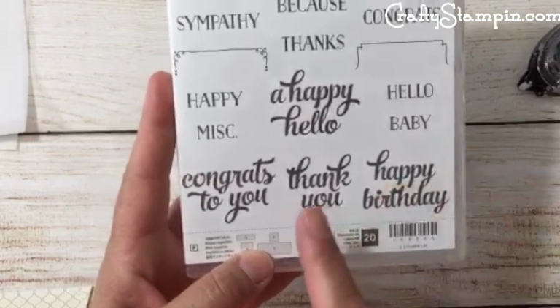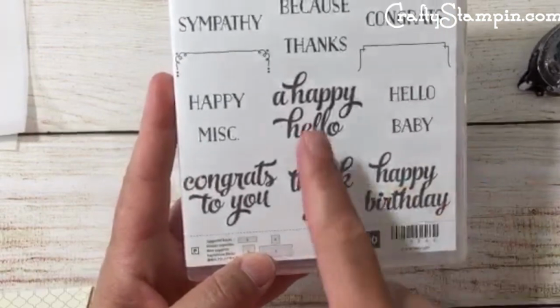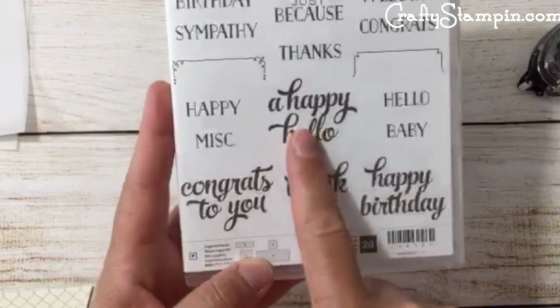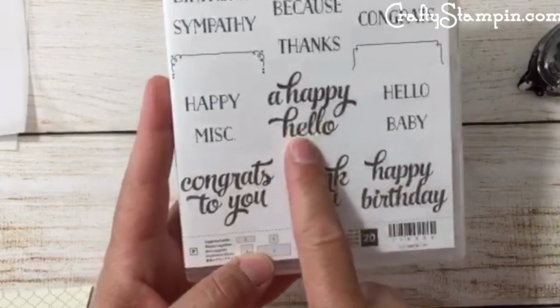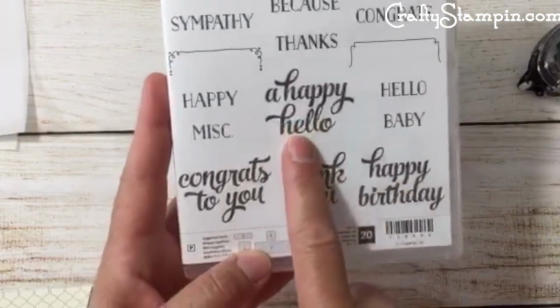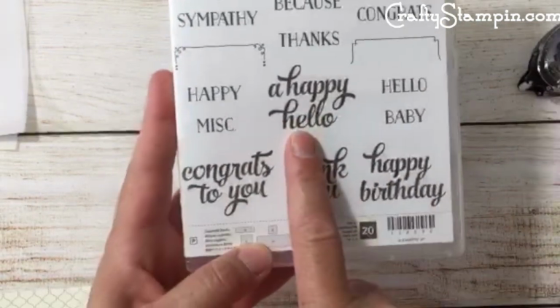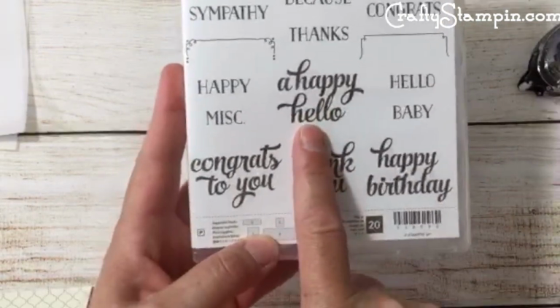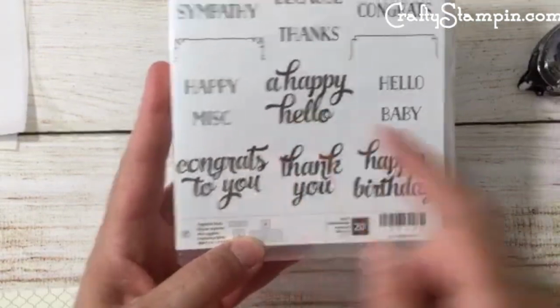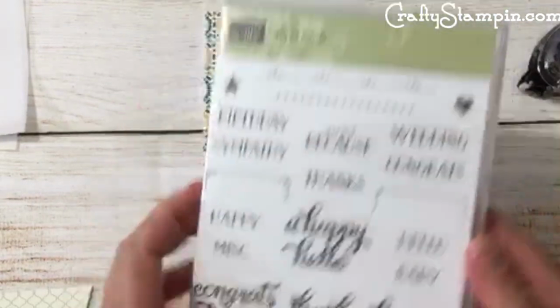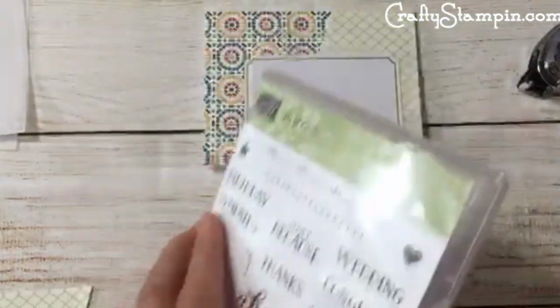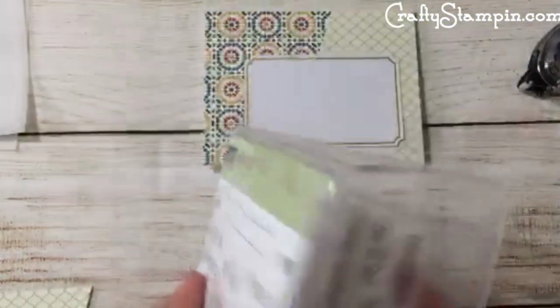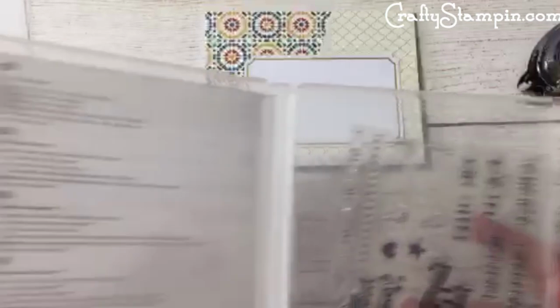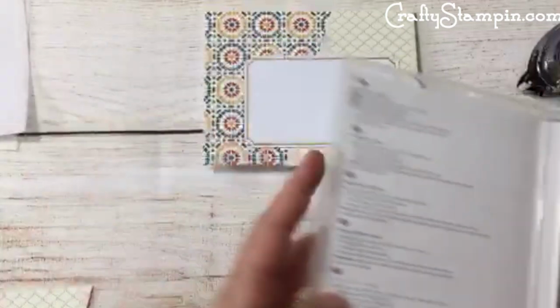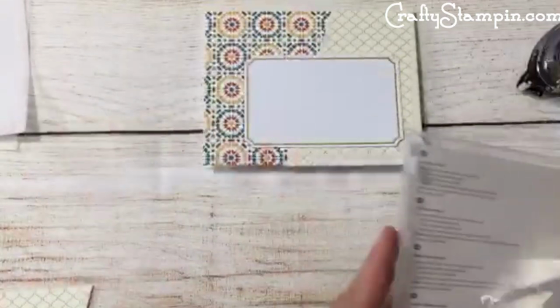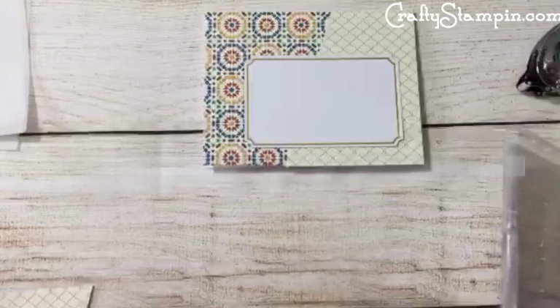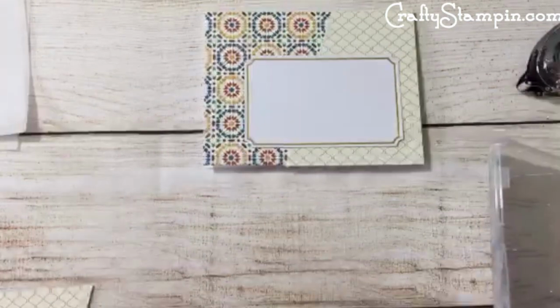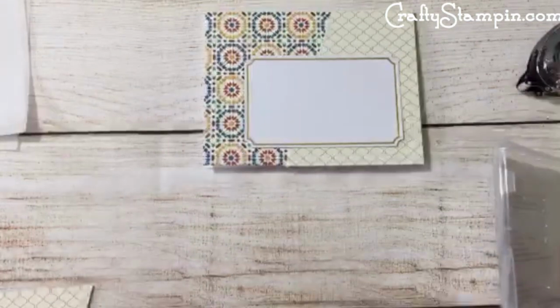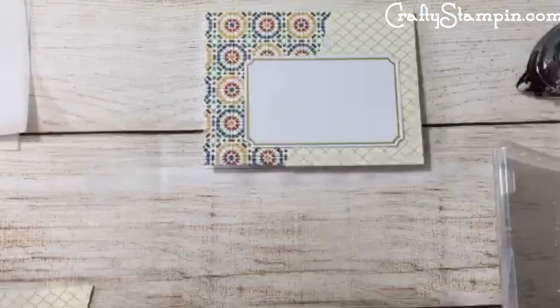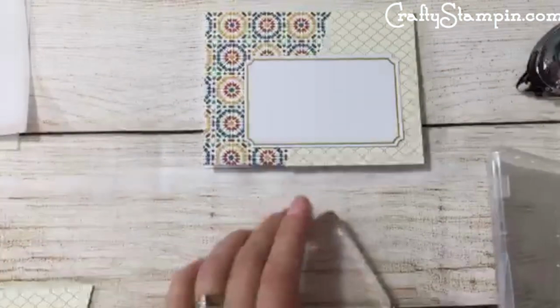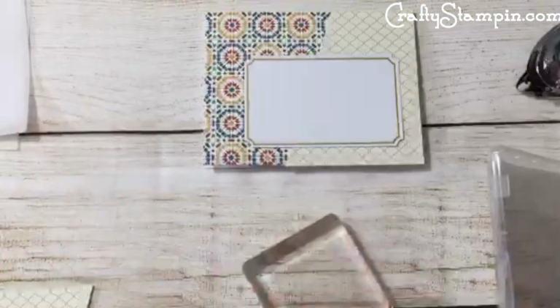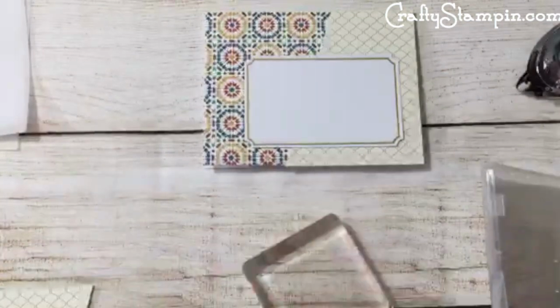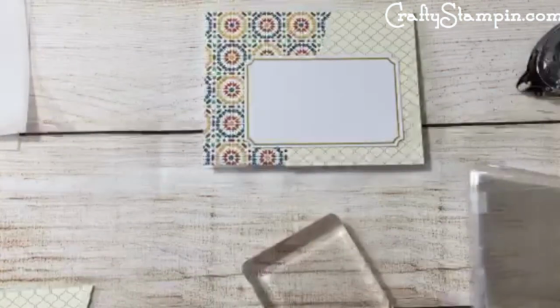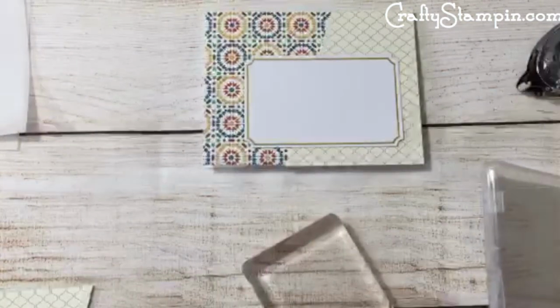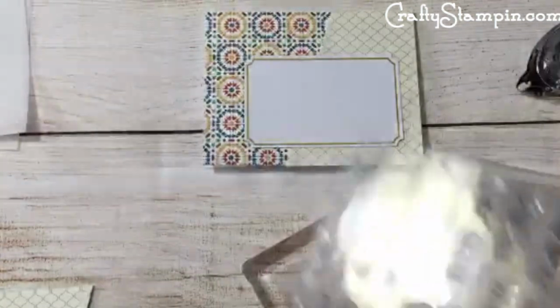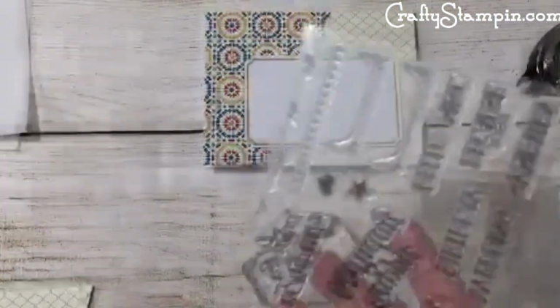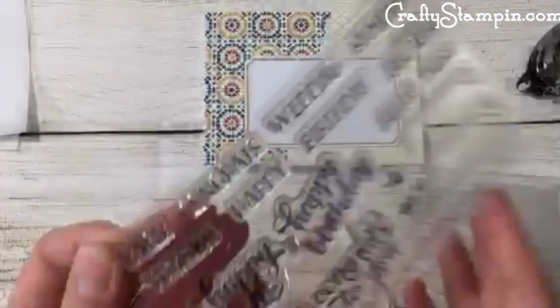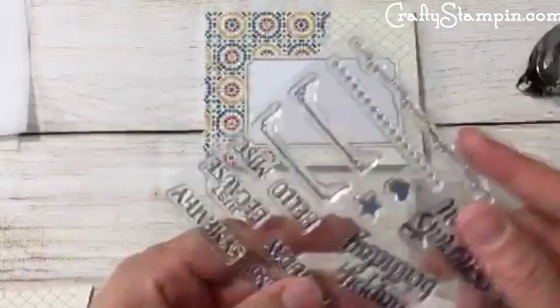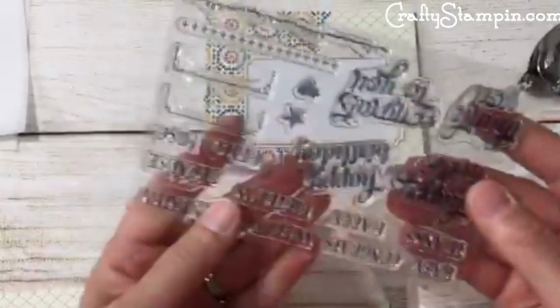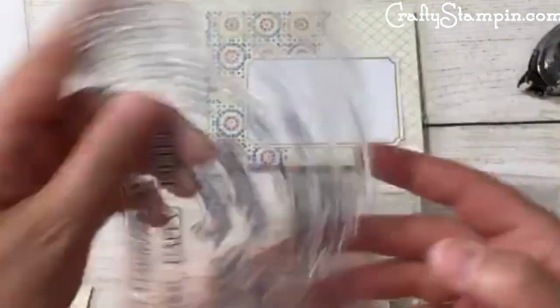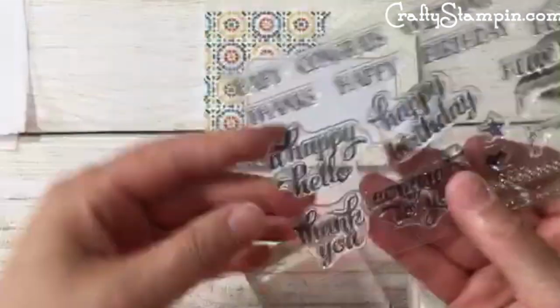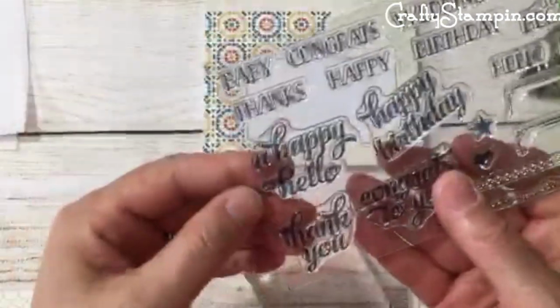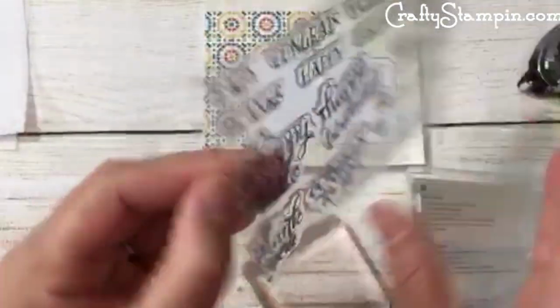Do we want to do a general 'Happy Hello'? Yeah, a little bit for everybody — we'll make it a 'Happy Hello' to the new Tin of Cards. Let me find it.